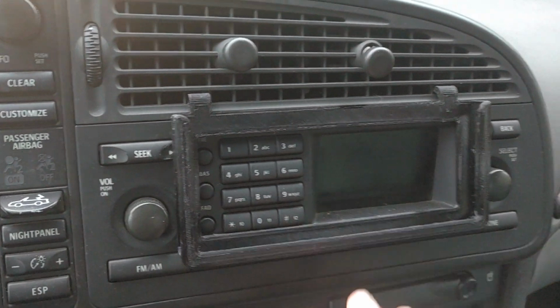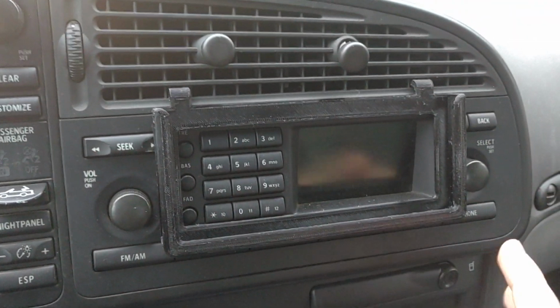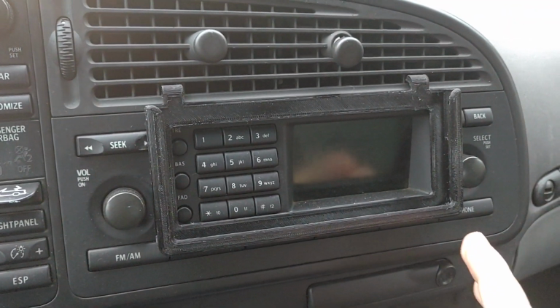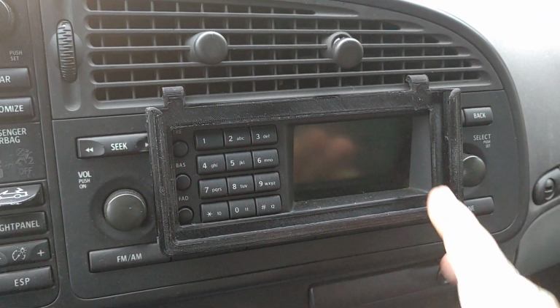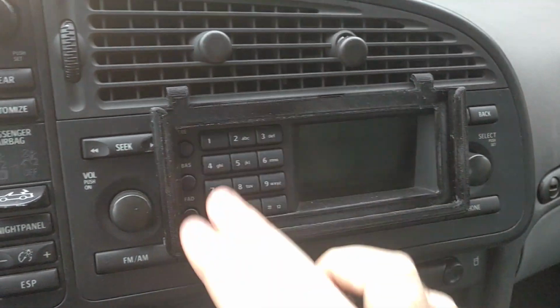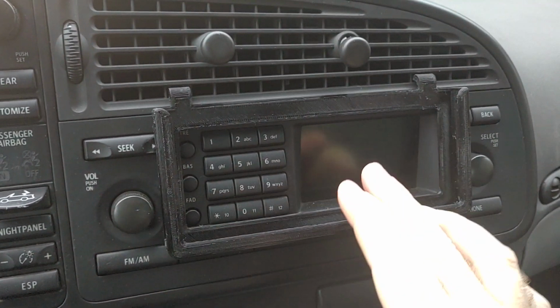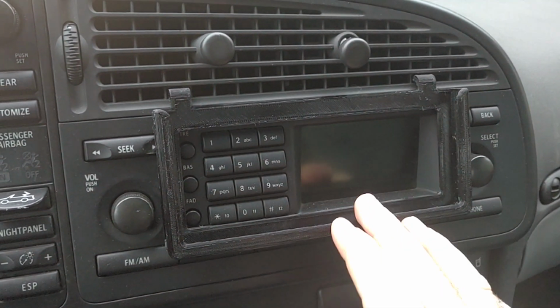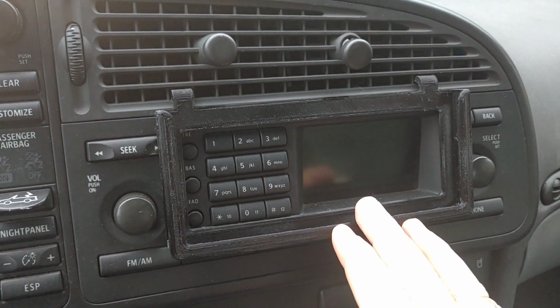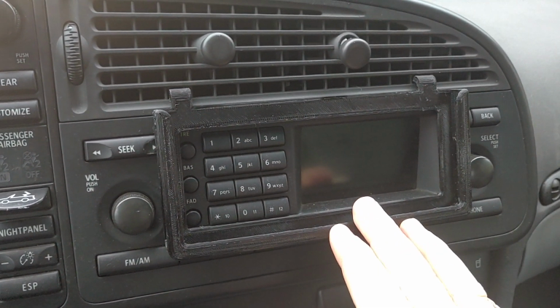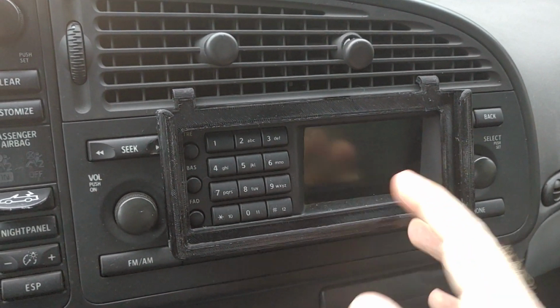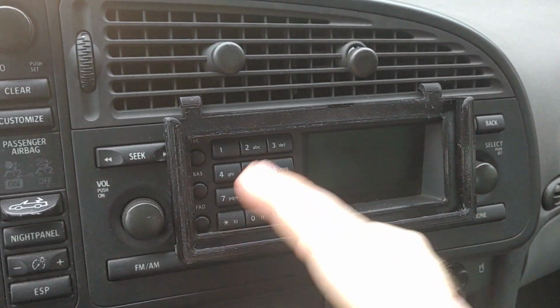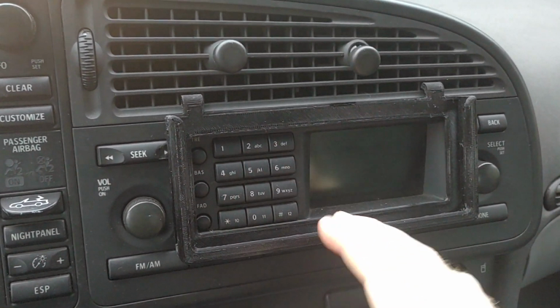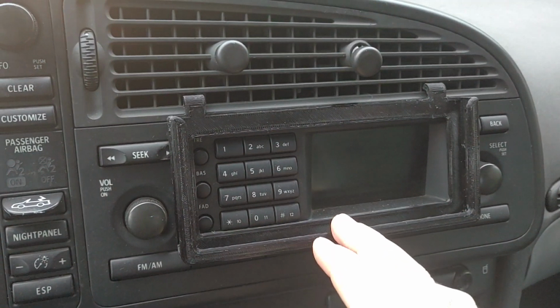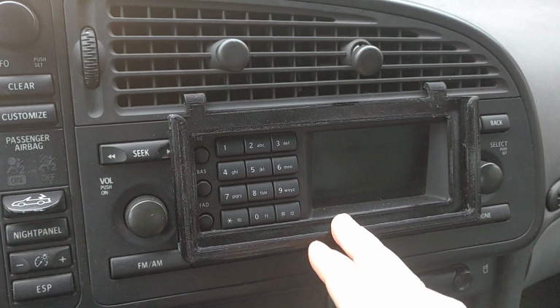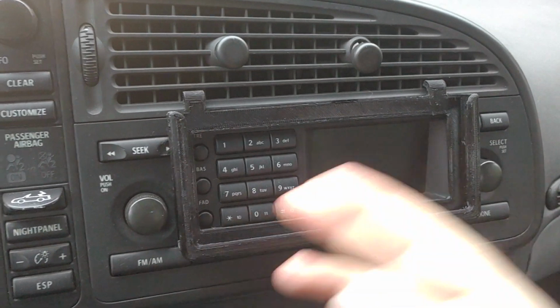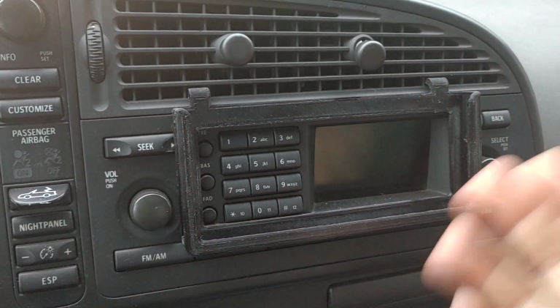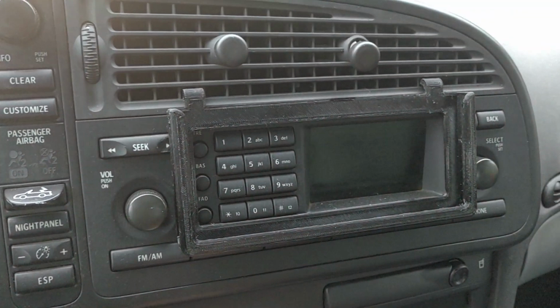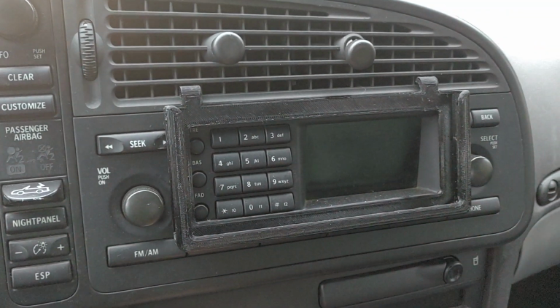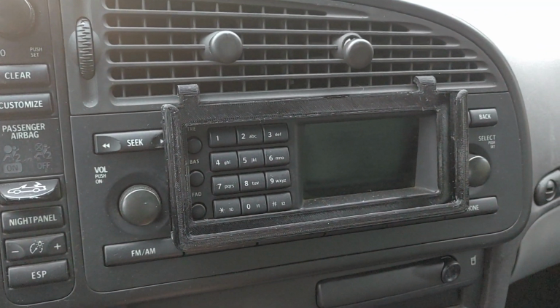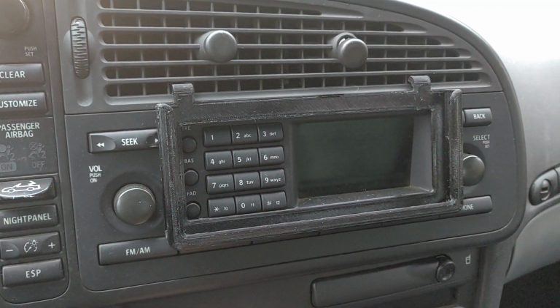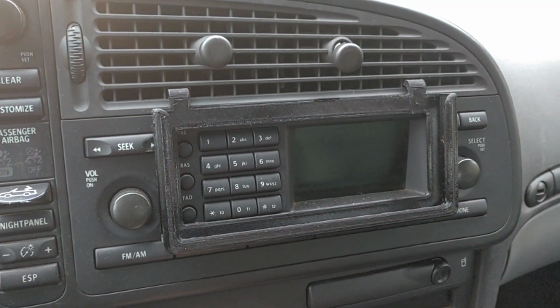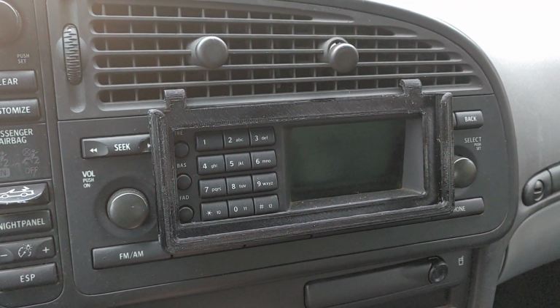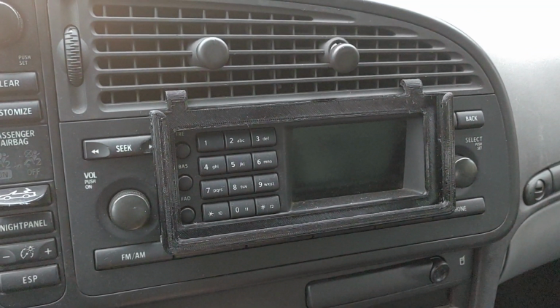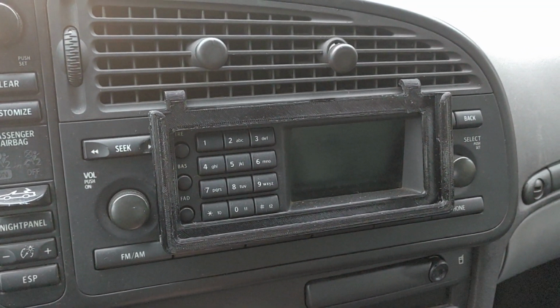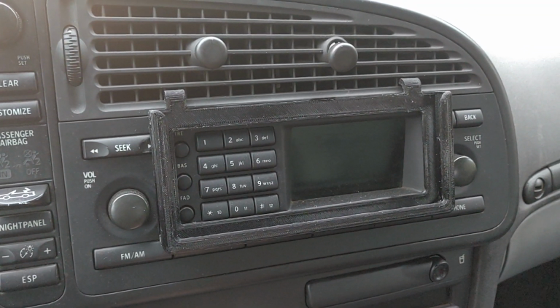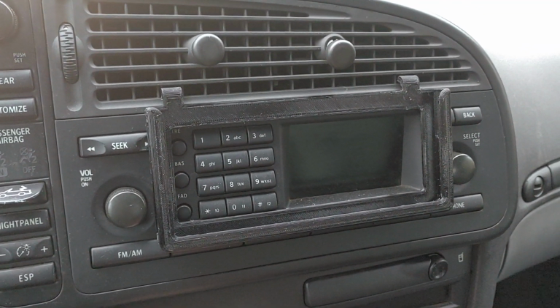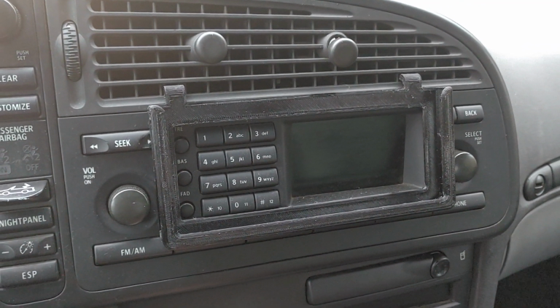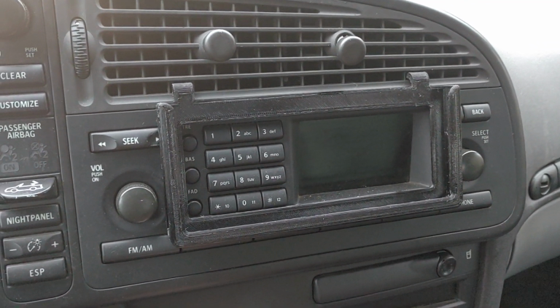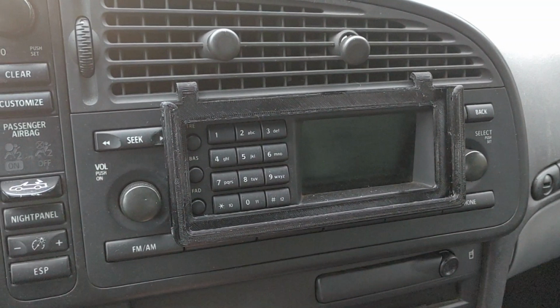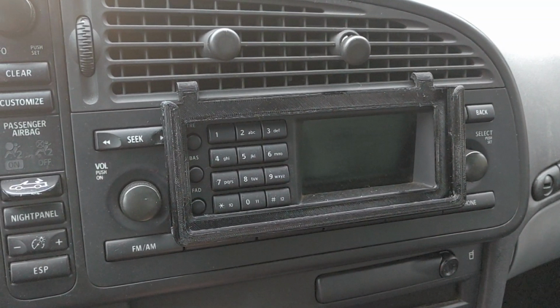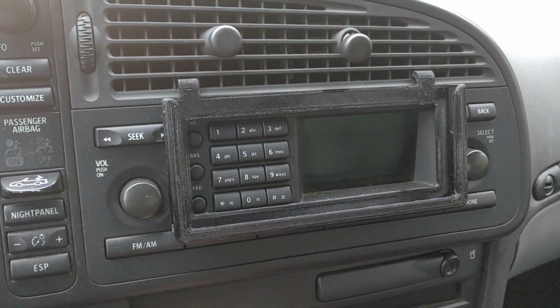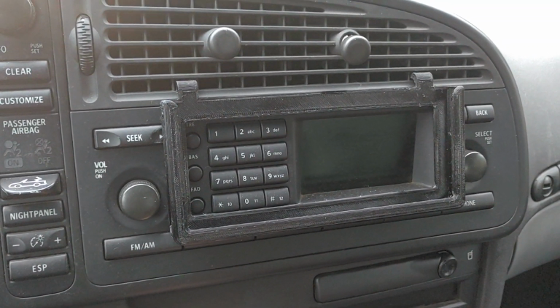As you can see, it leaves it open so you still have access to the screen and buttons if you need them. Honestly I don't really use much of any of that, but it's there if I need it.